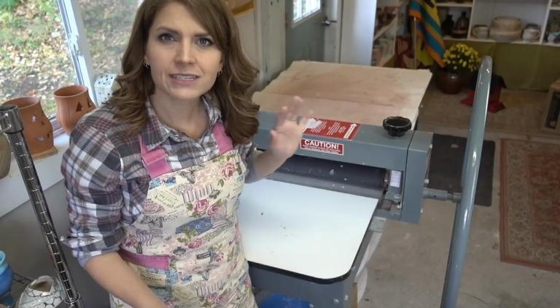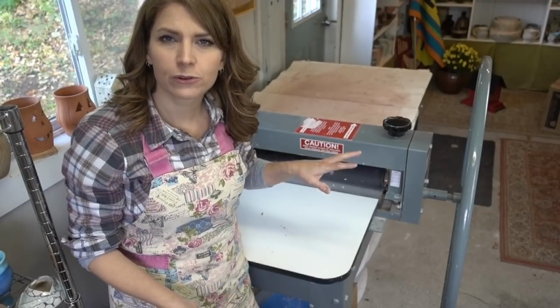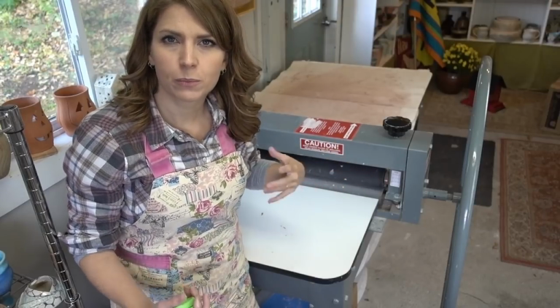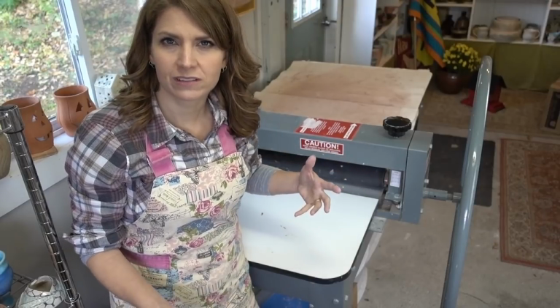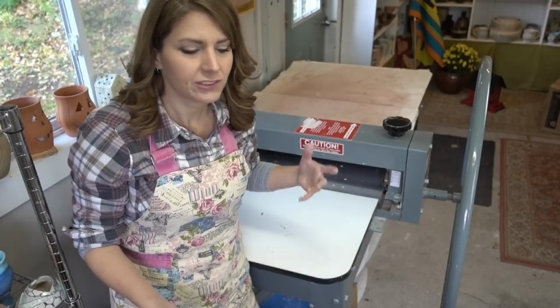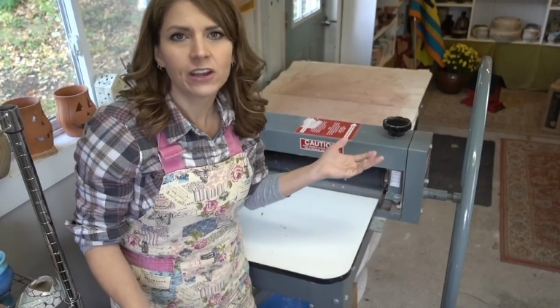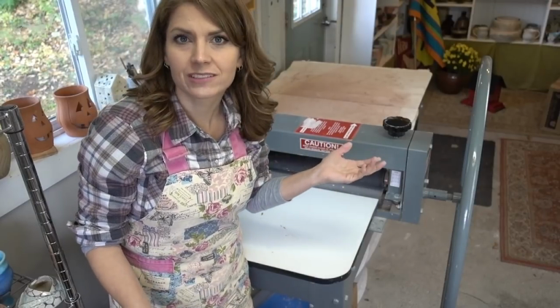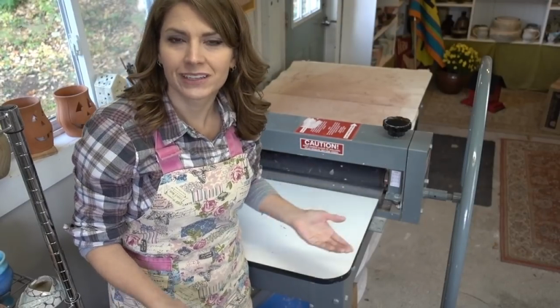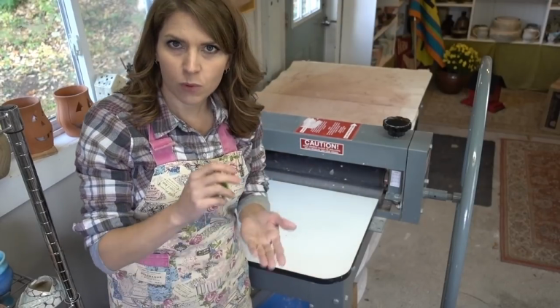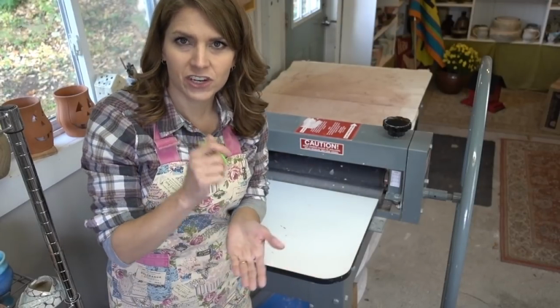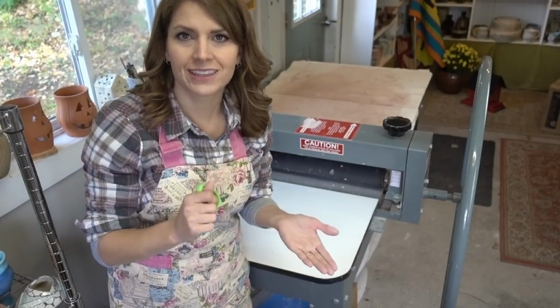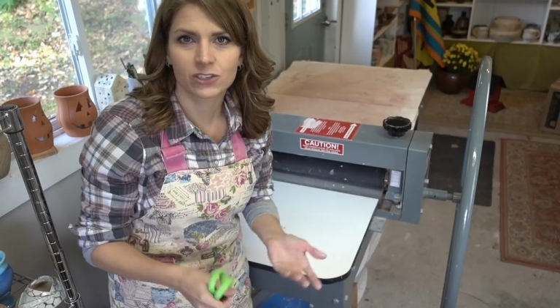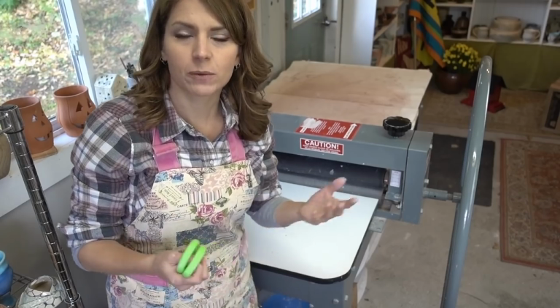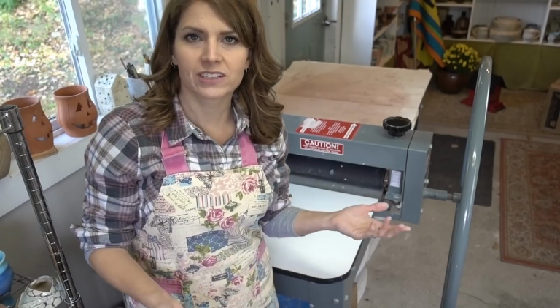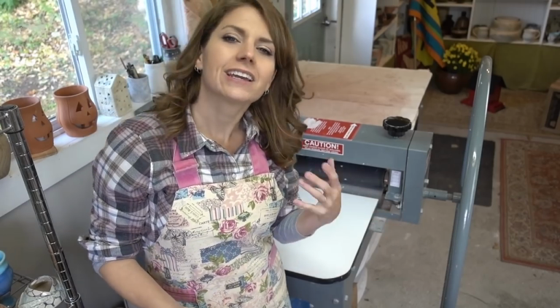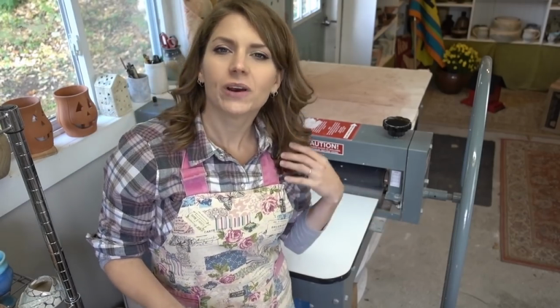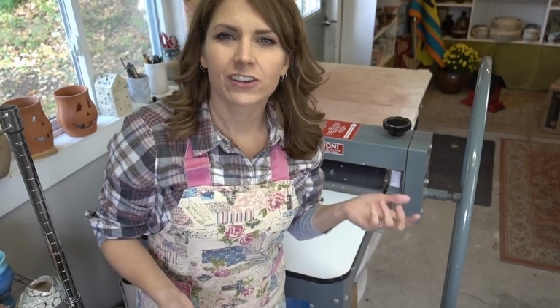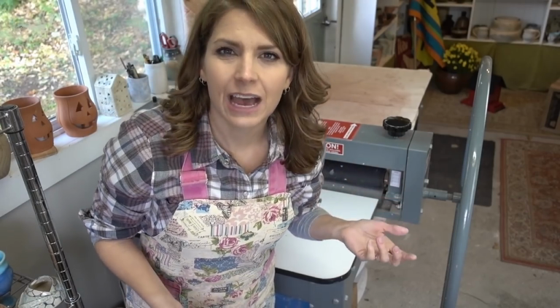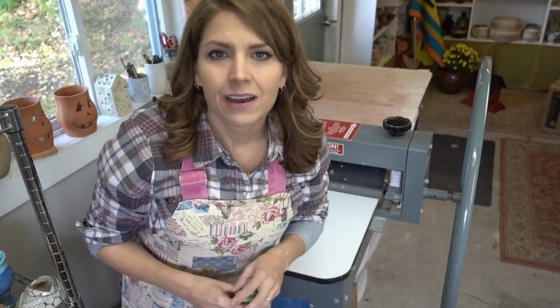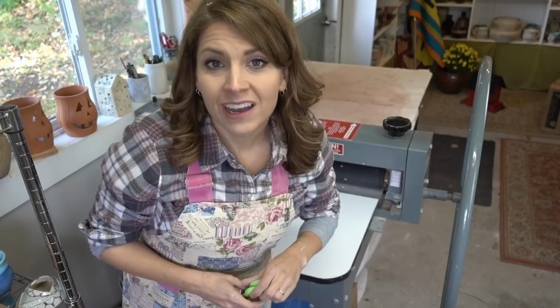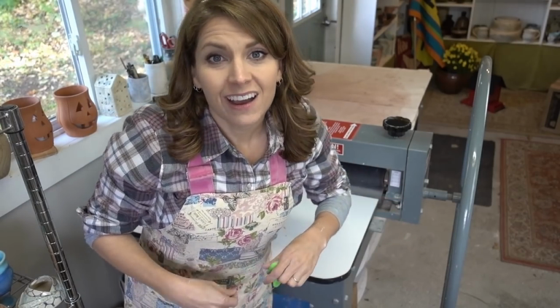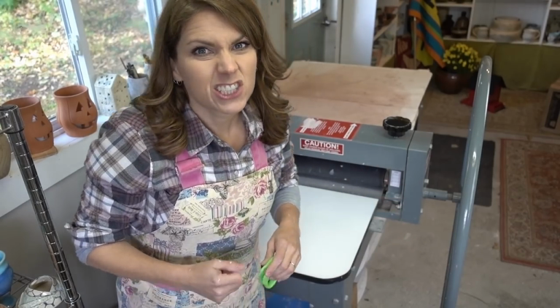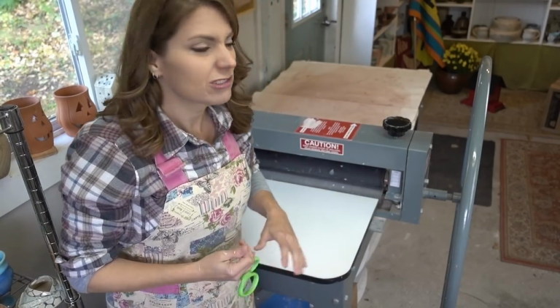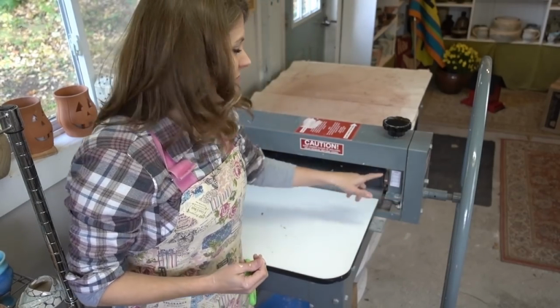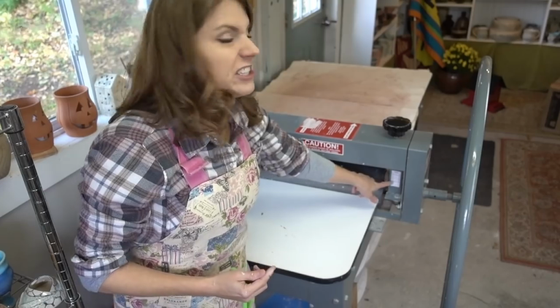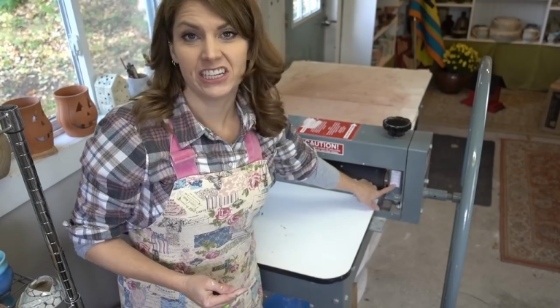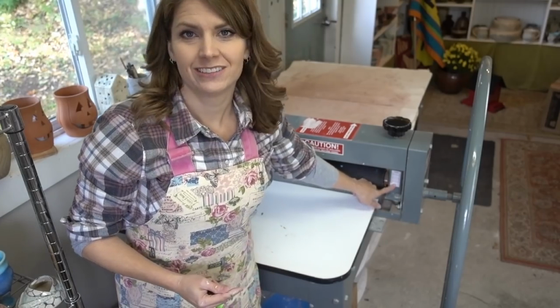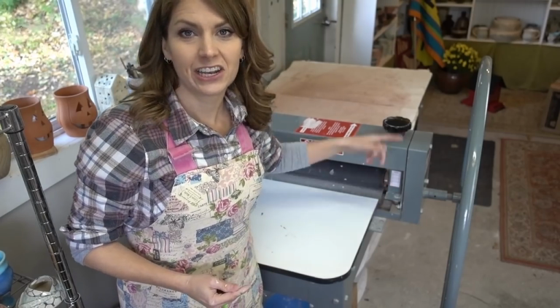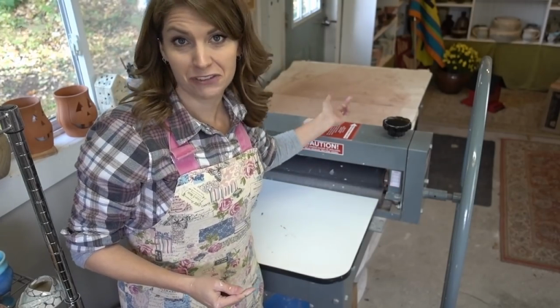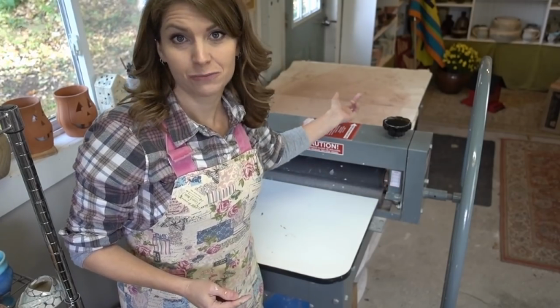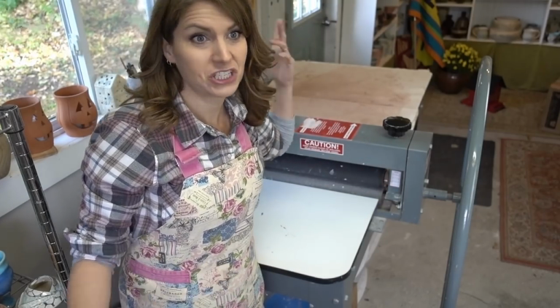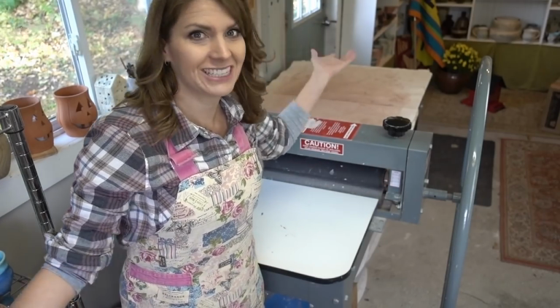Some slab rollers use a board — you might not know this, but the board determines the thickness, so thicker boards give you a thinner slab. With mine, I just use this gauge and a canvas sheet. That's it, that's all.